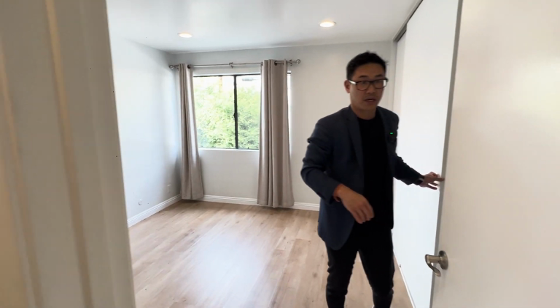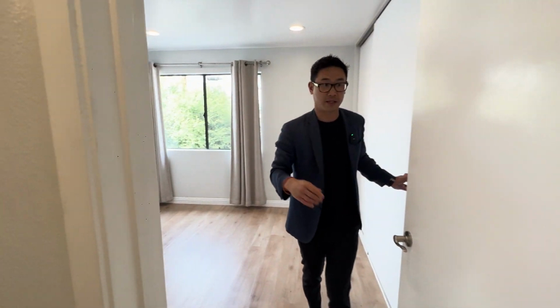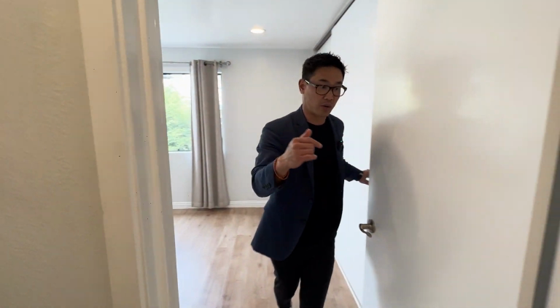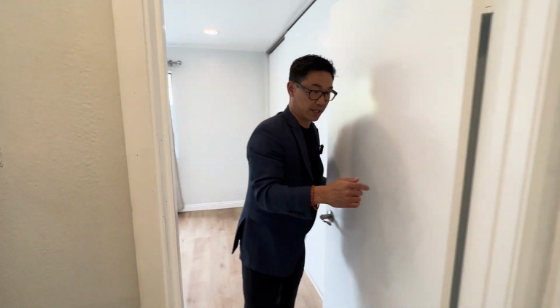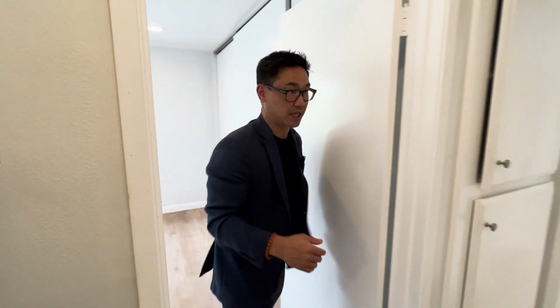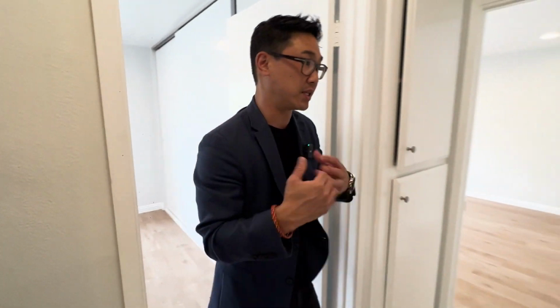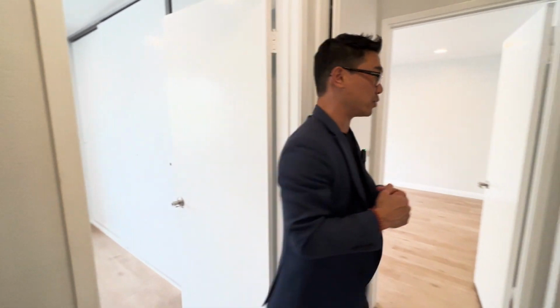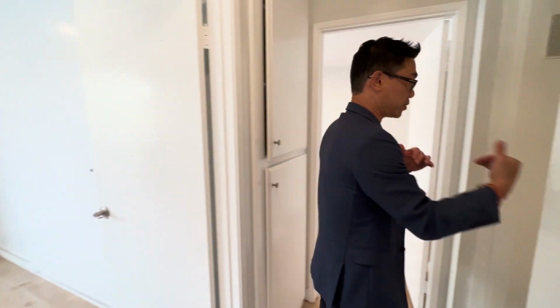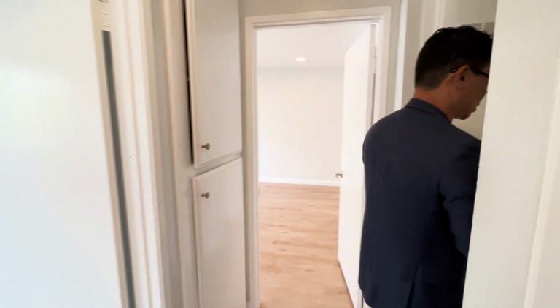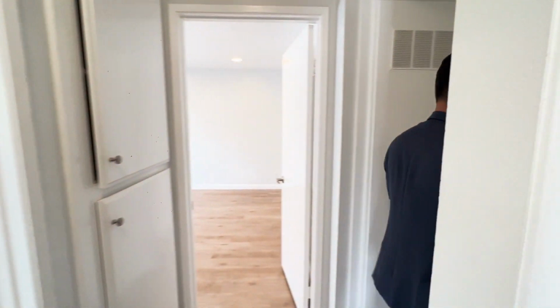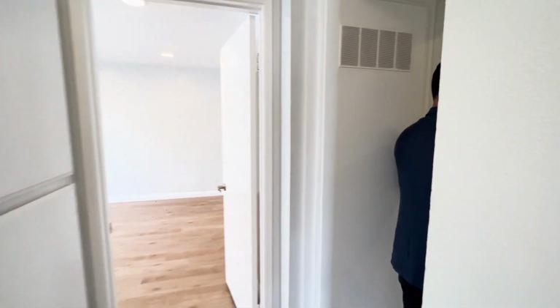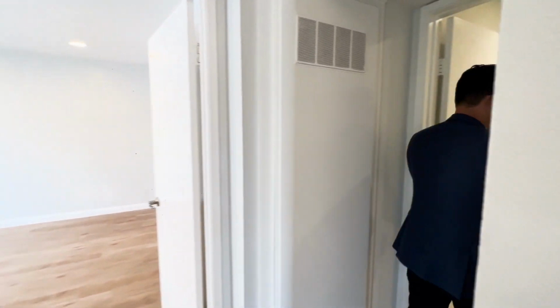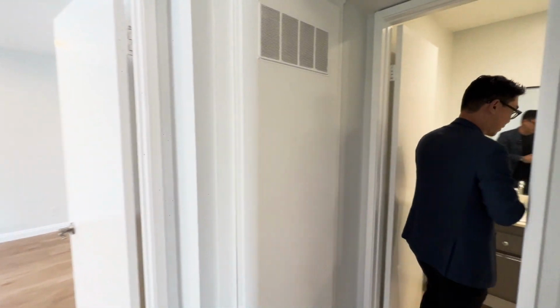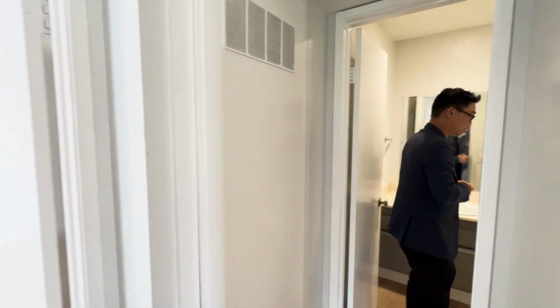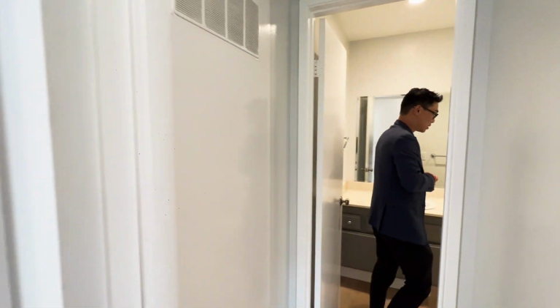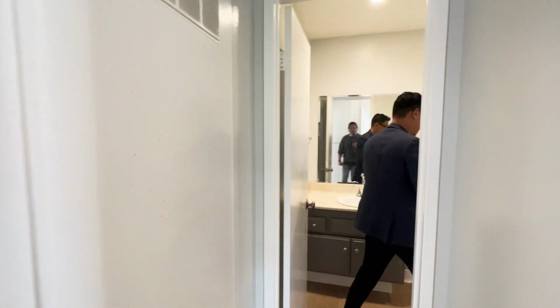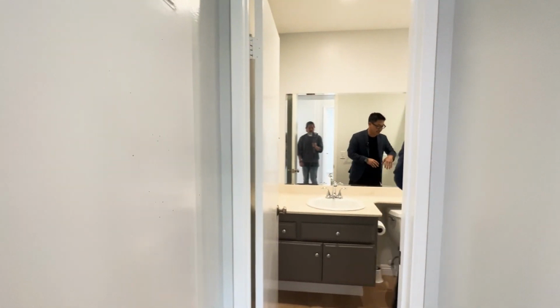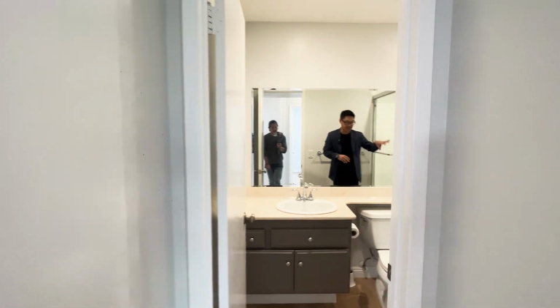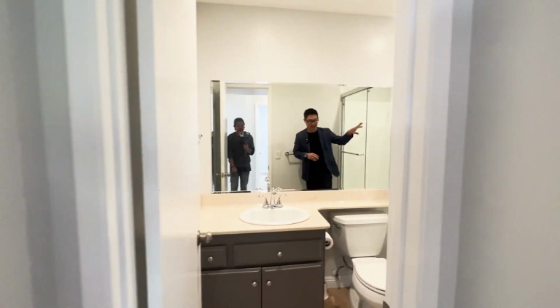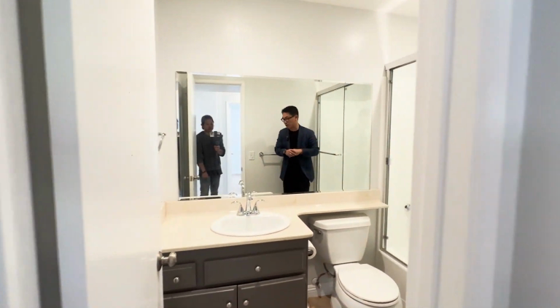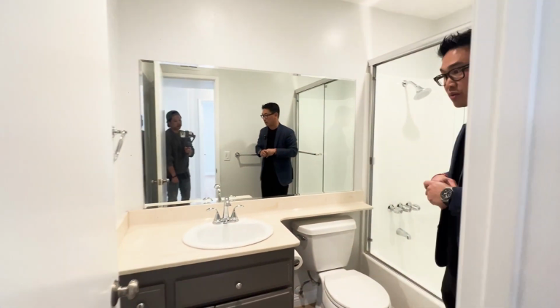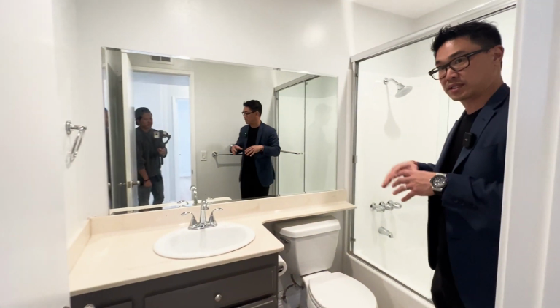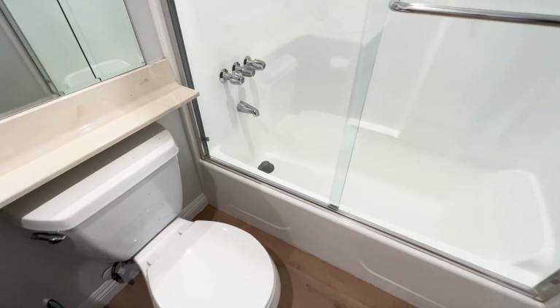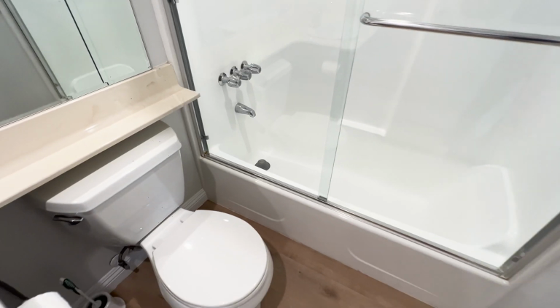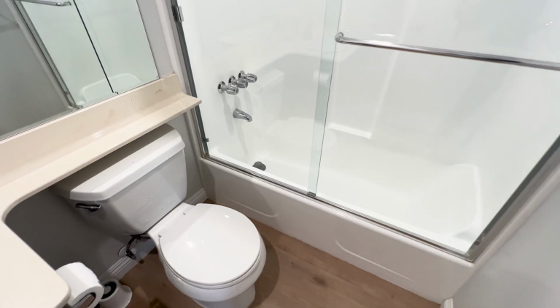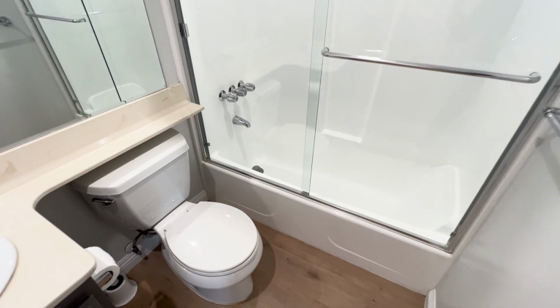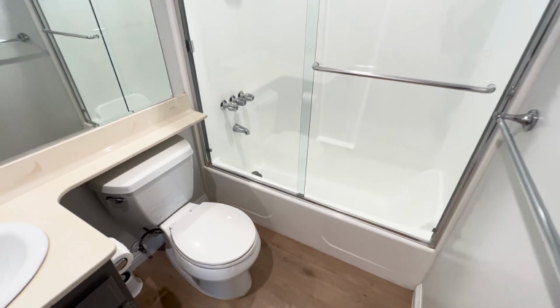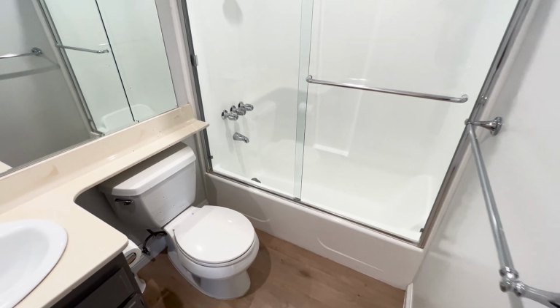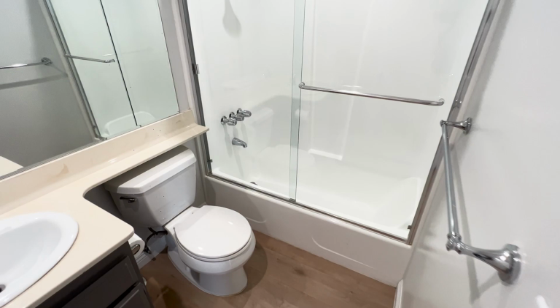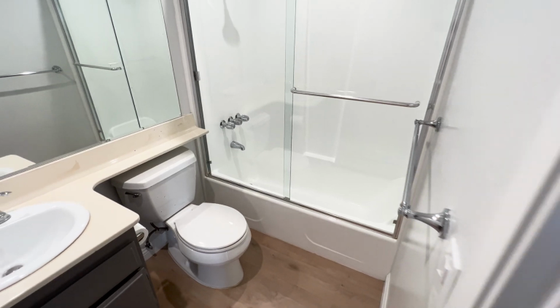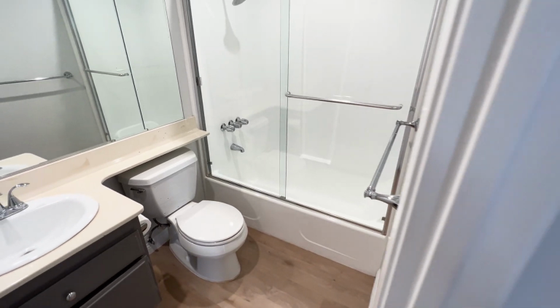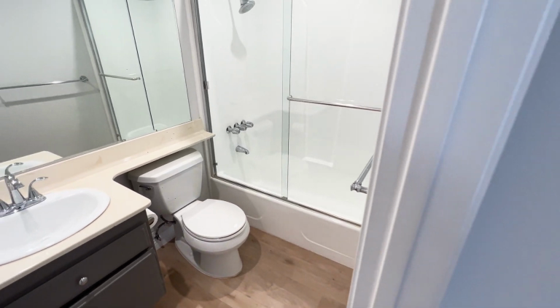As we work our way to the other side, this unit has a private restroom which has a nice glass door that makes the space look even larger, as well as a toilet and a sink.